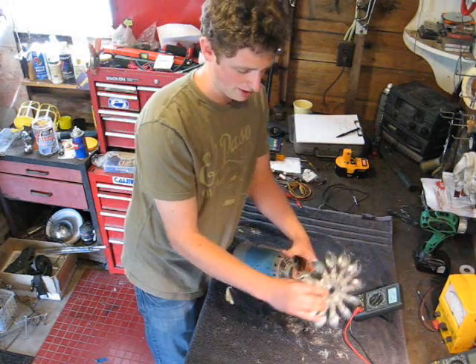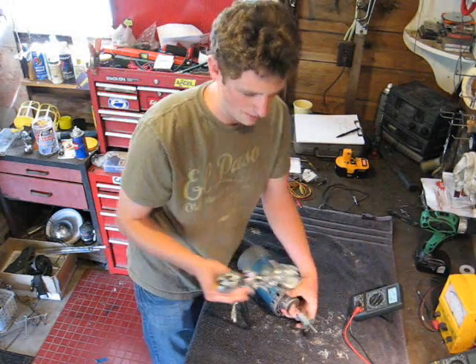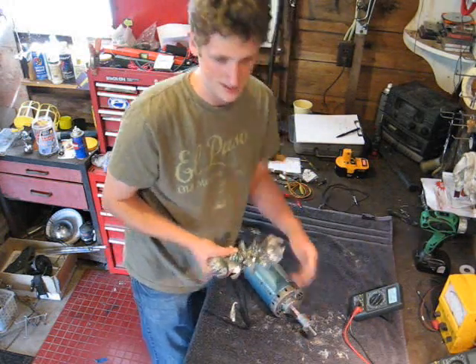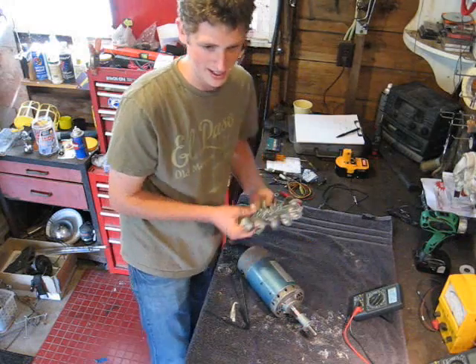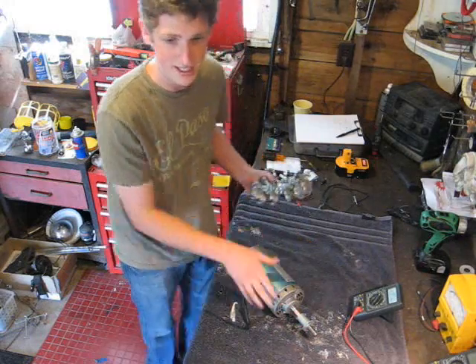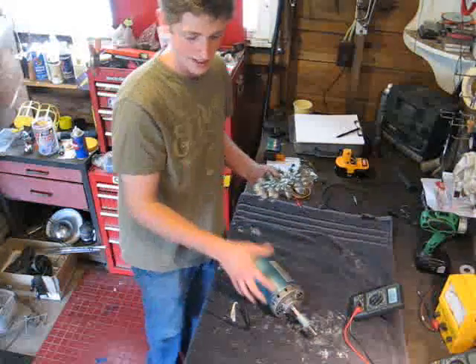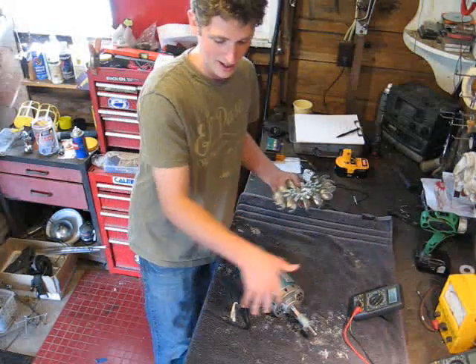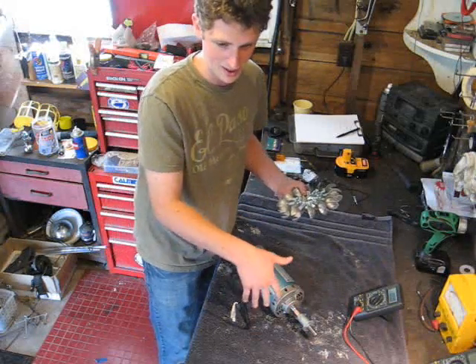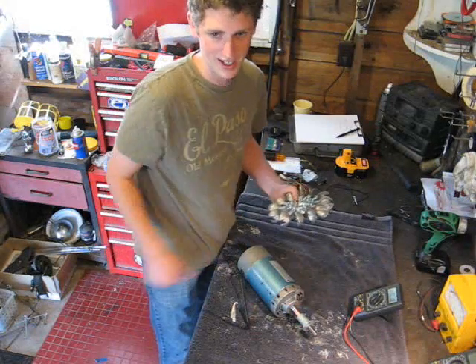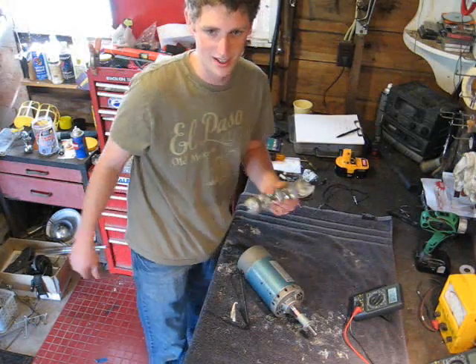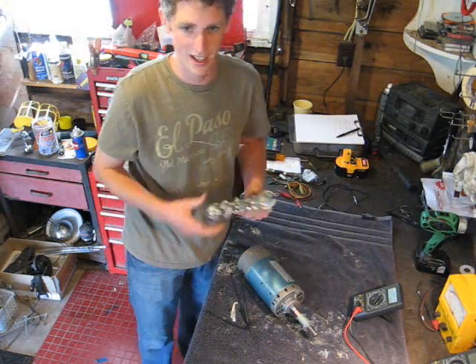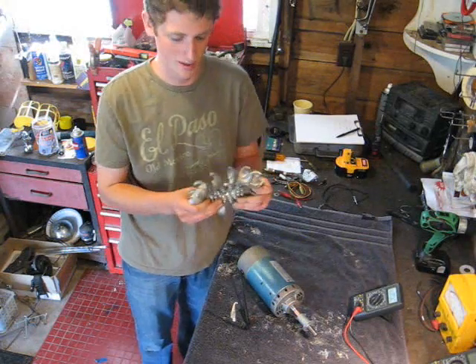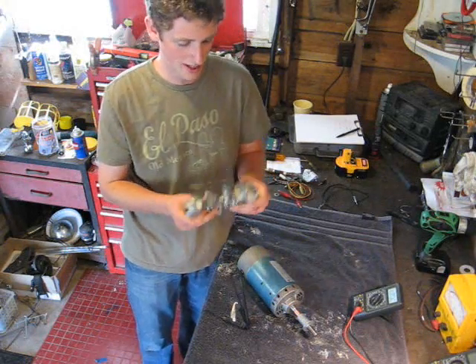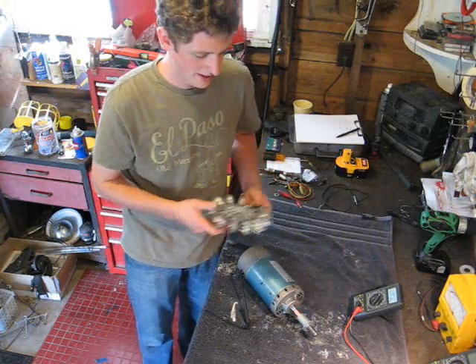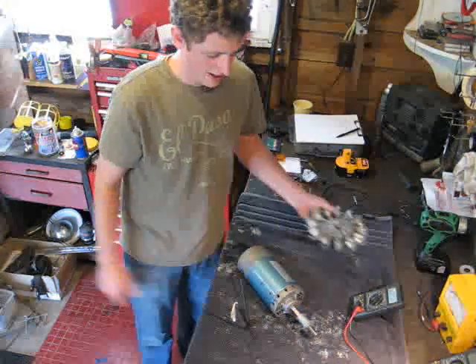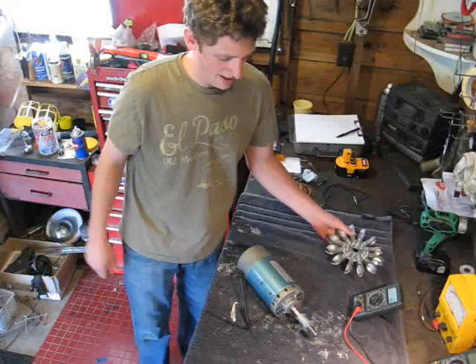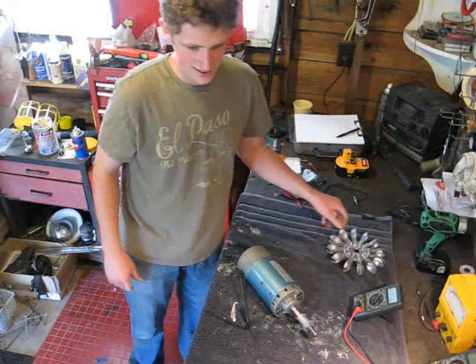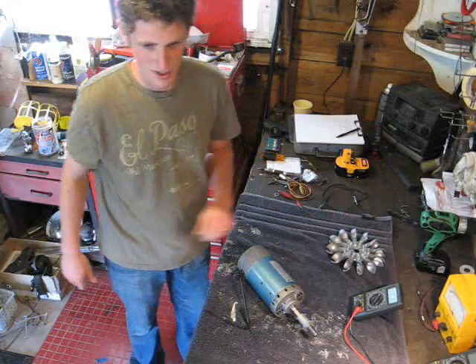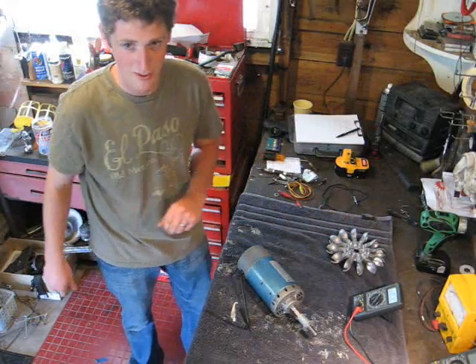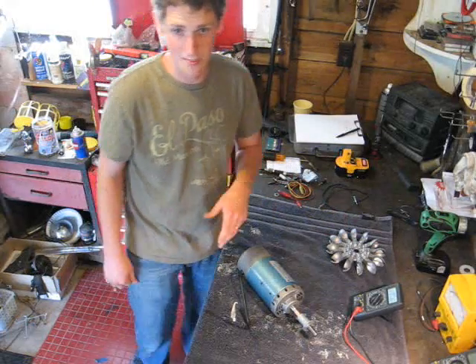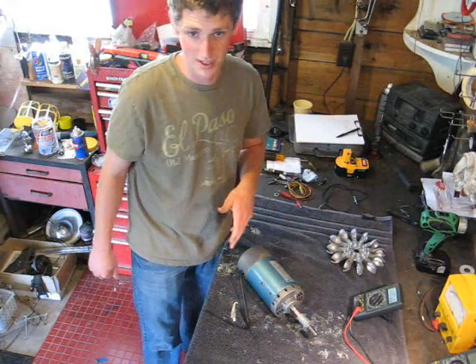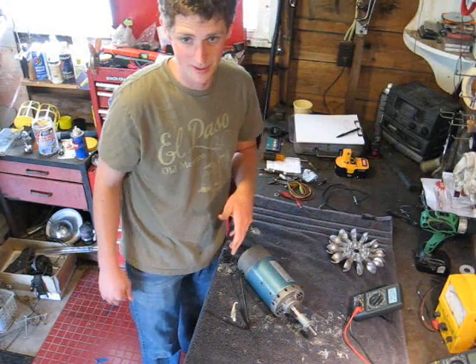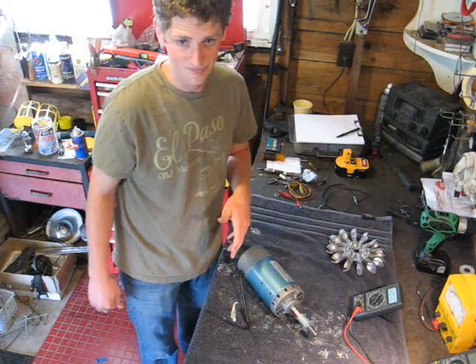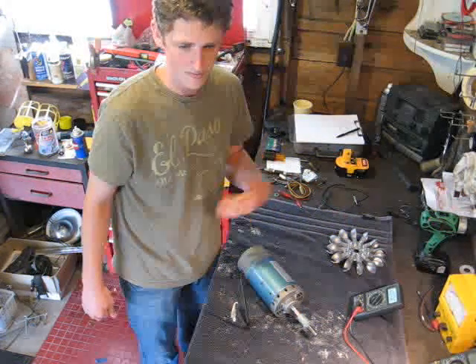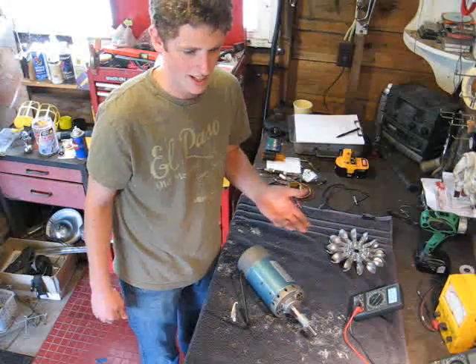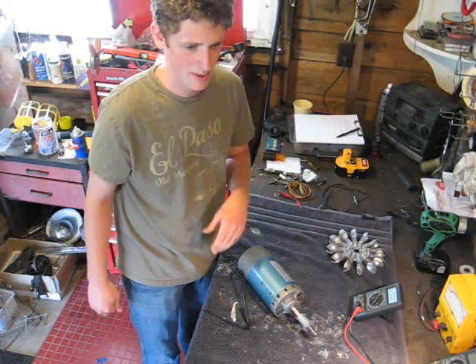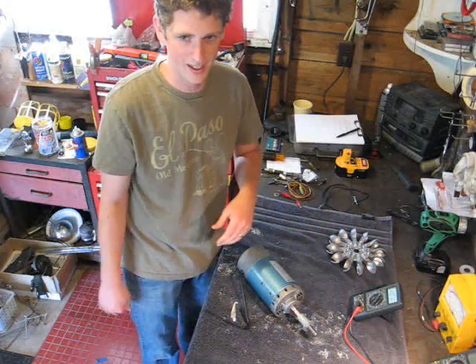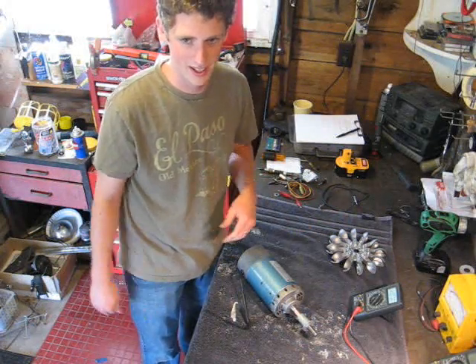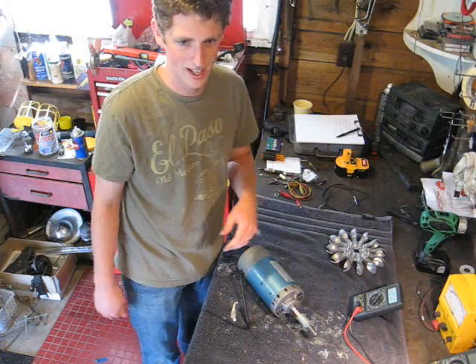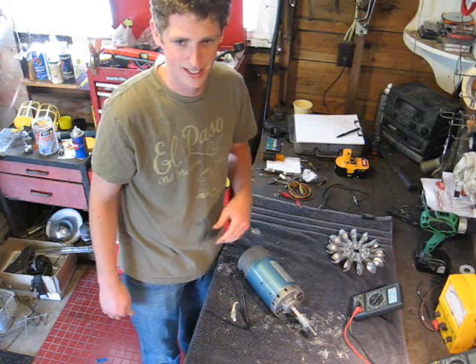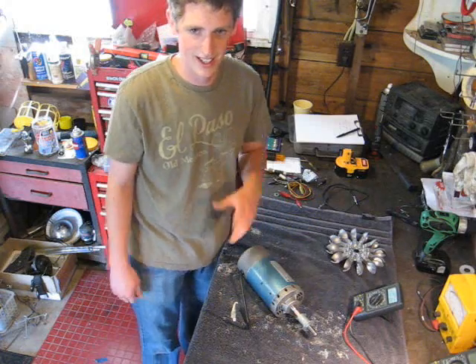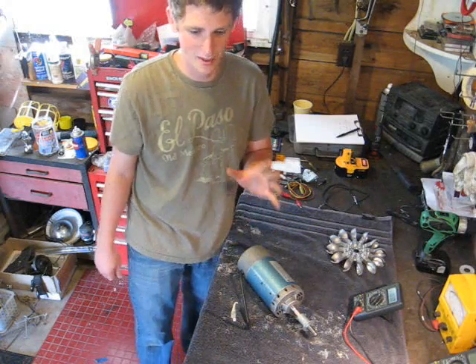We're going to put this inside a case, and we'll show you that in another YouTube video. We'll also show you how many watts it produces and the basic calculations that go into that. Thanks for watching.